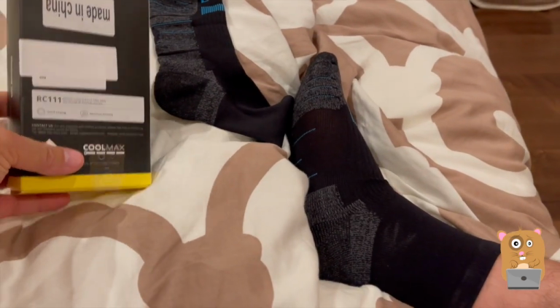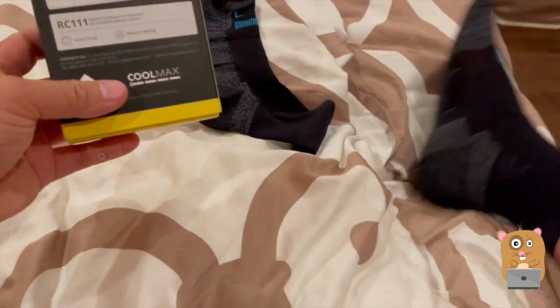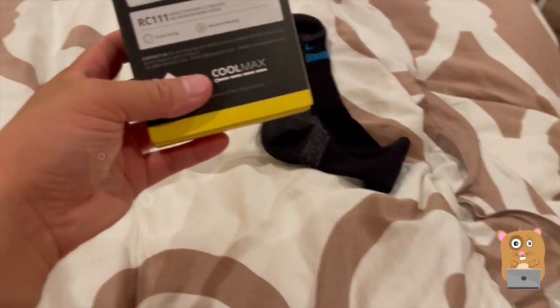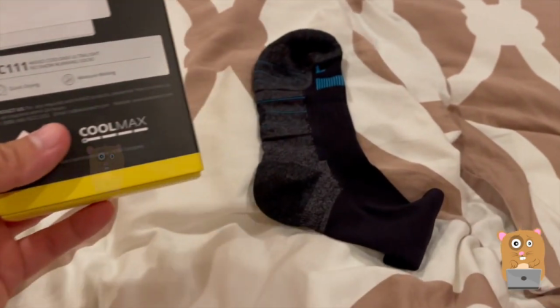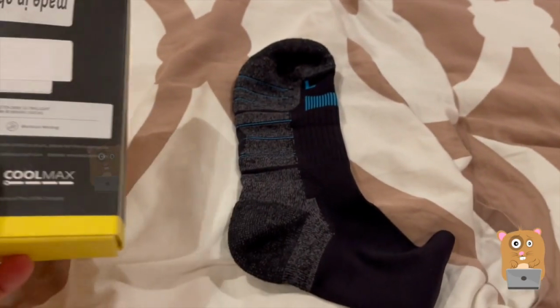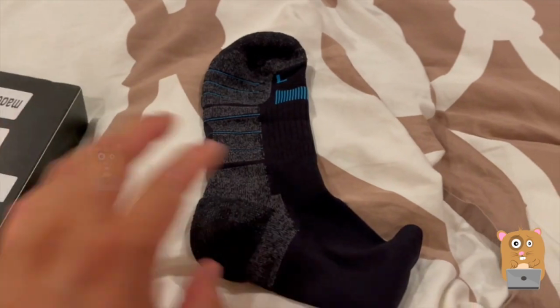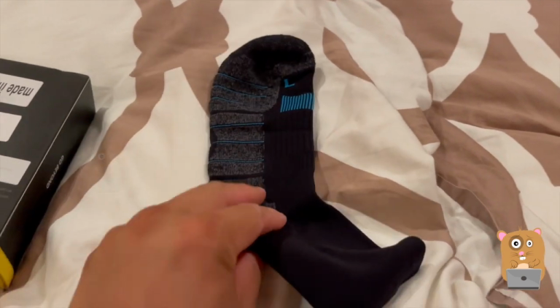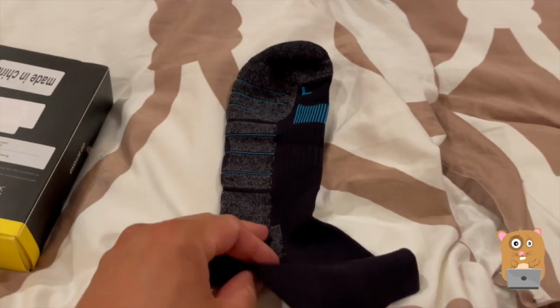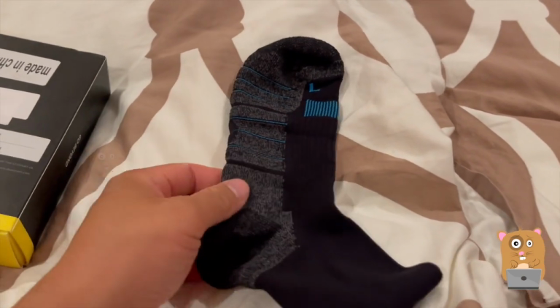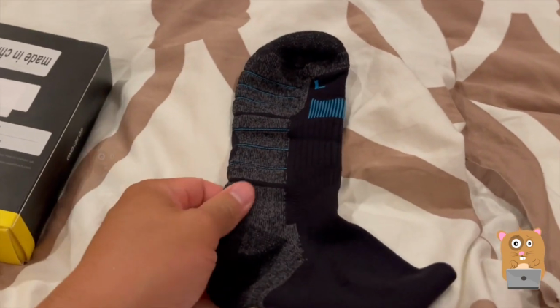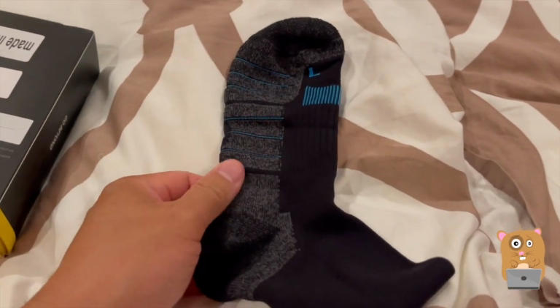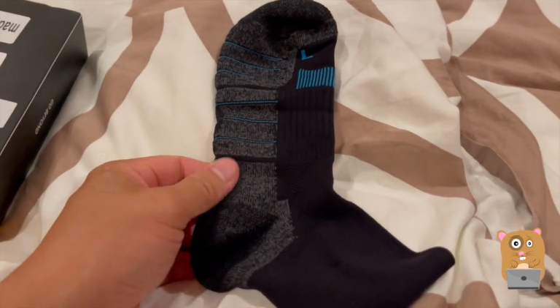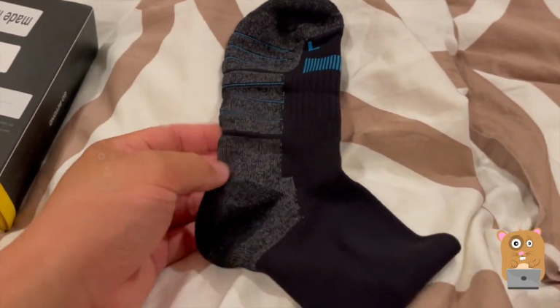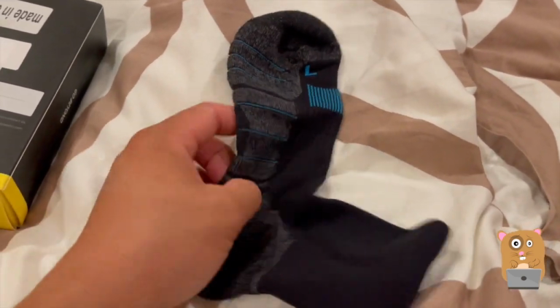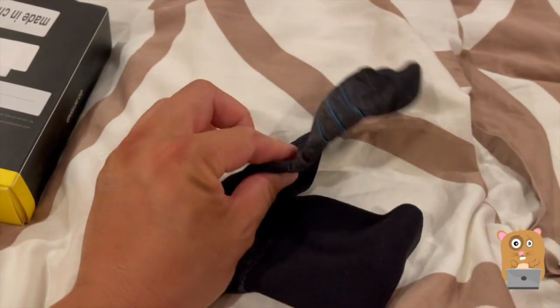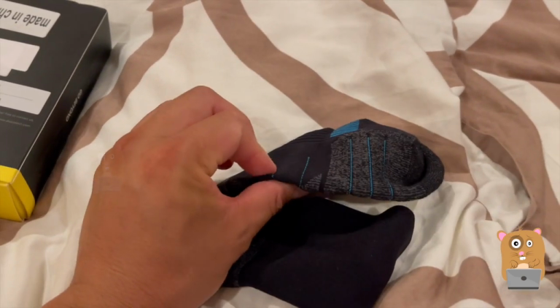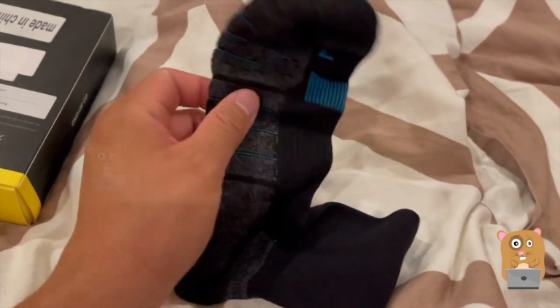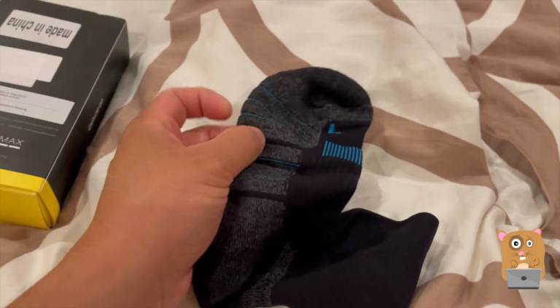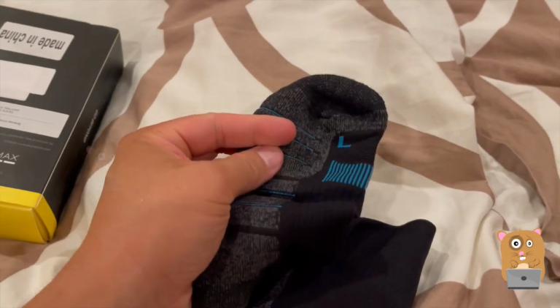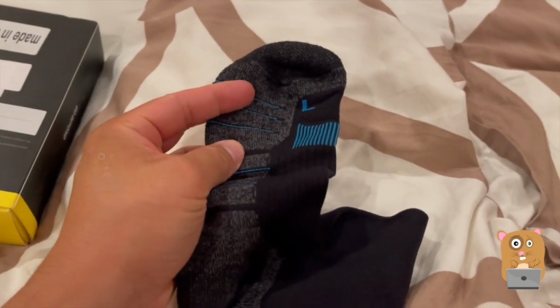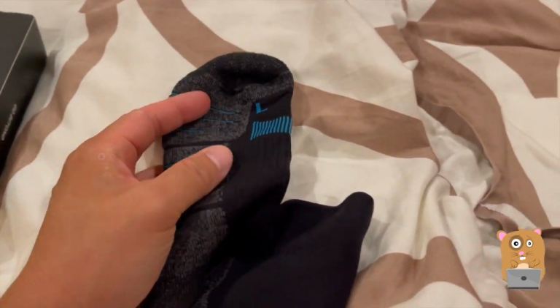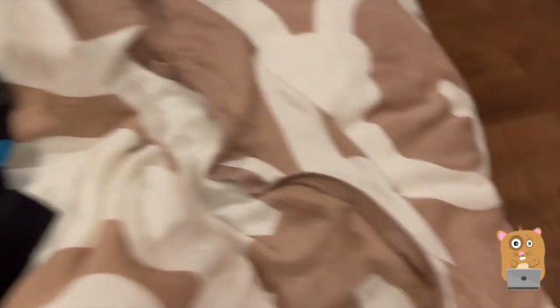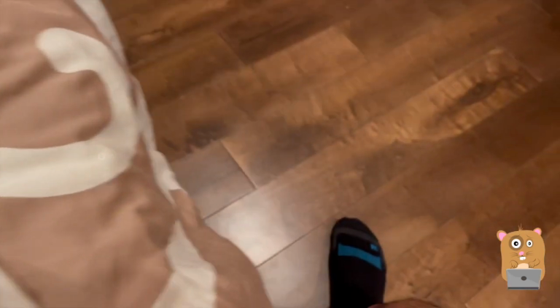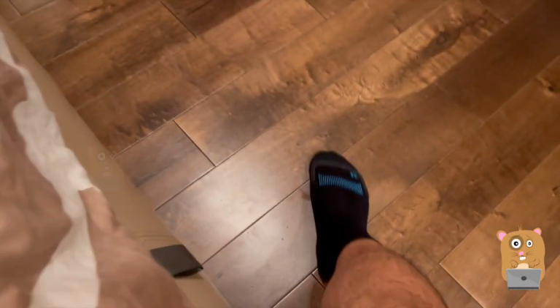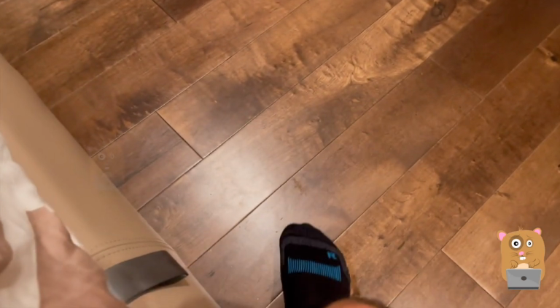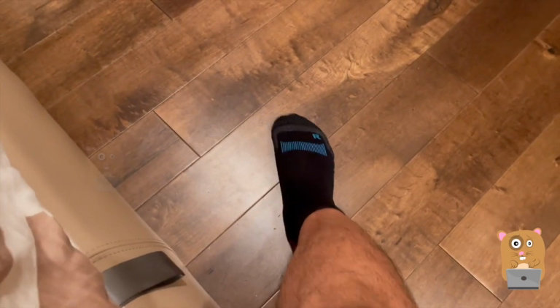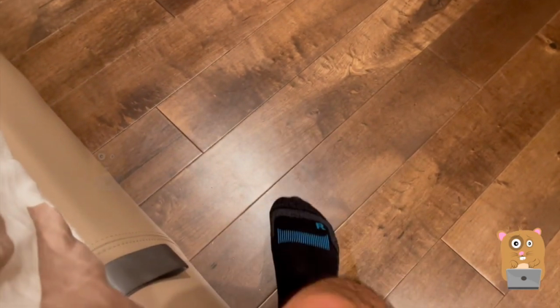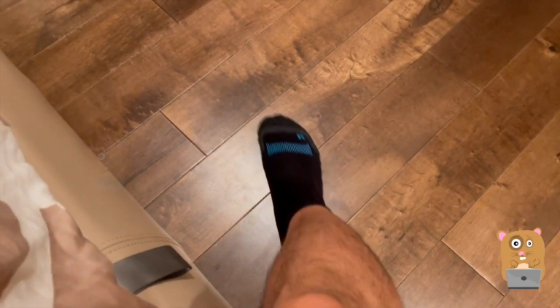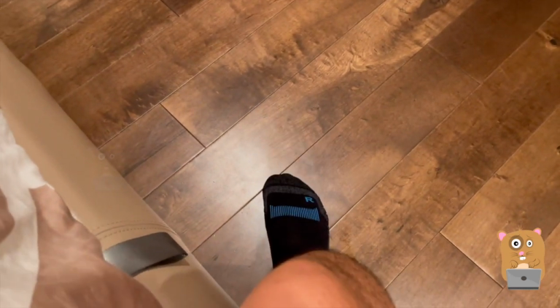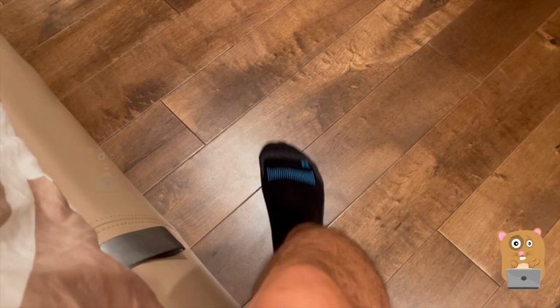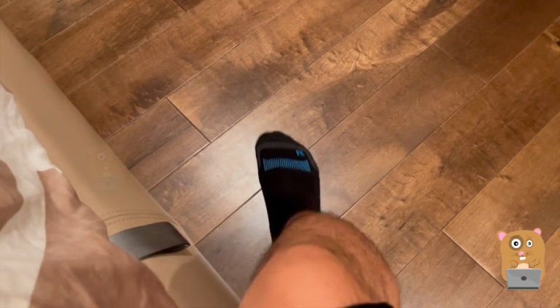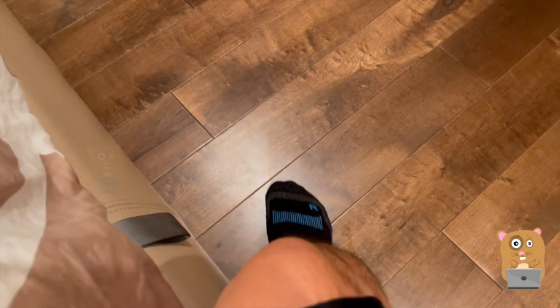Some of the other things they advertised was that it's non-slip. On the bottom there's not any sort of rubber or silicone type of material, so on wooden floors it's just as slippery as any other sock.